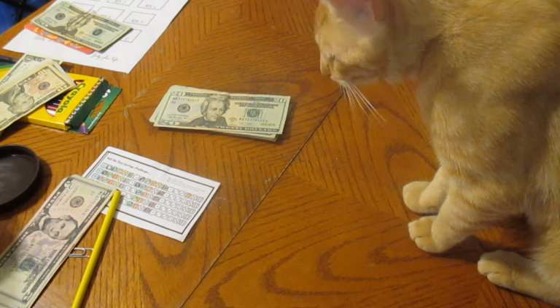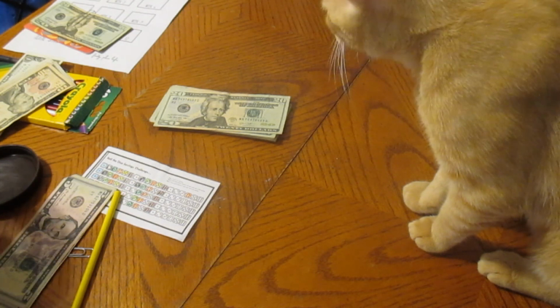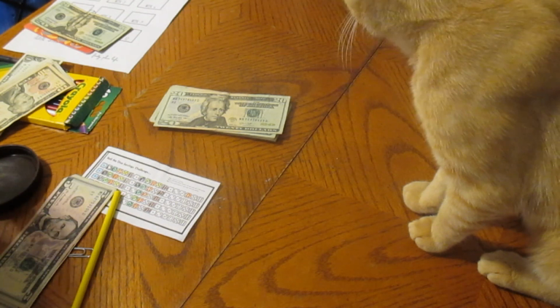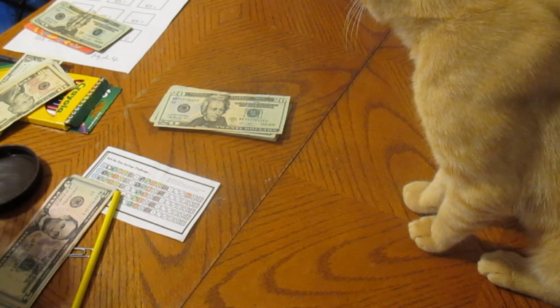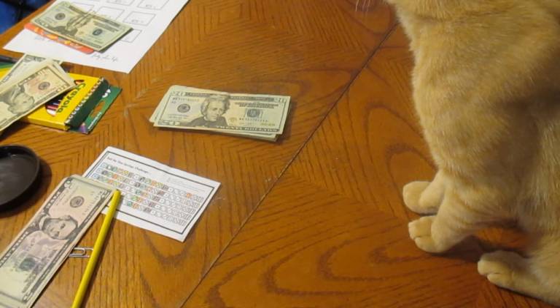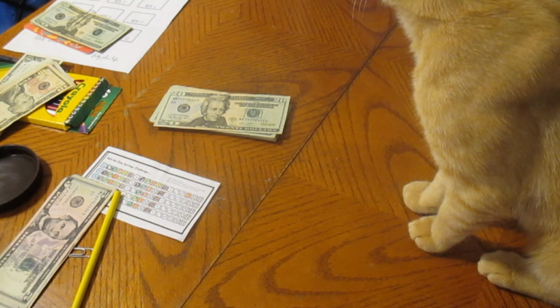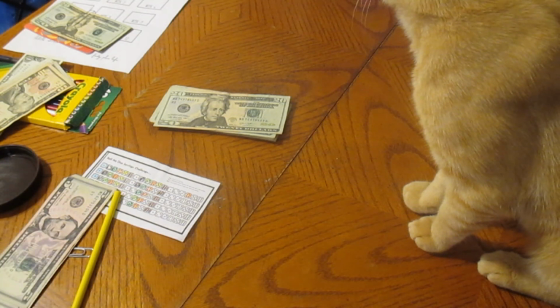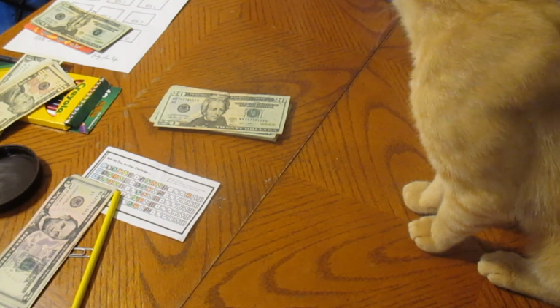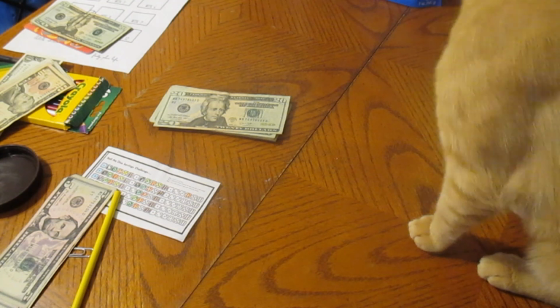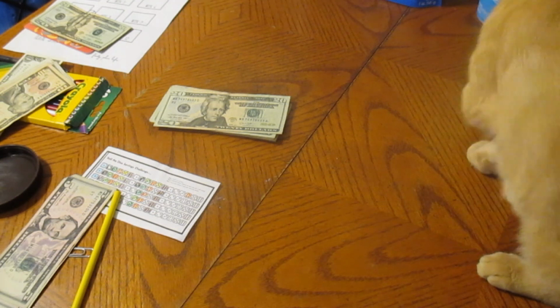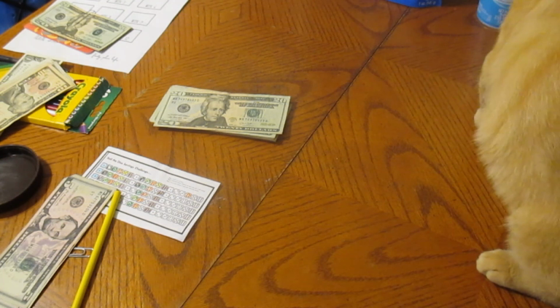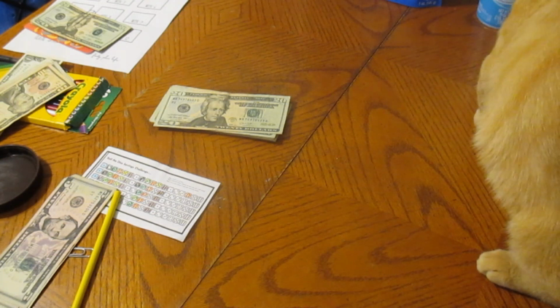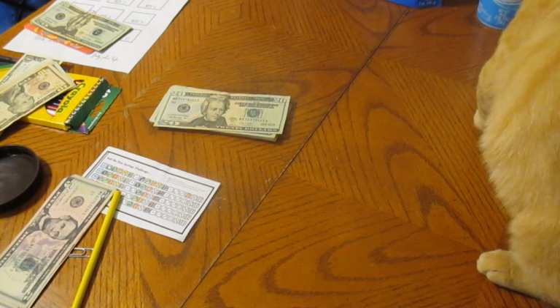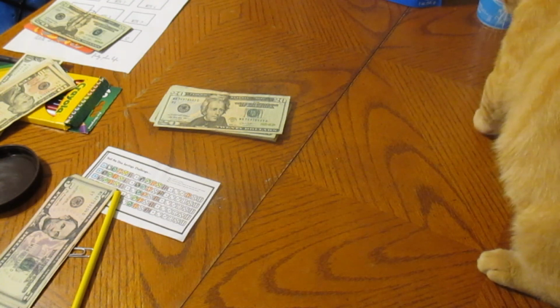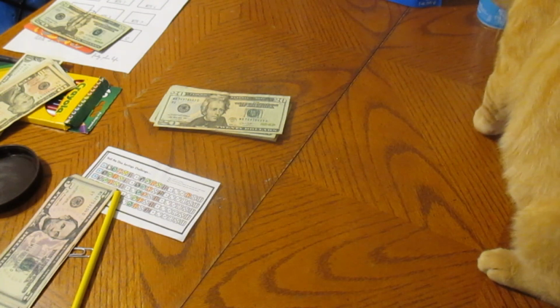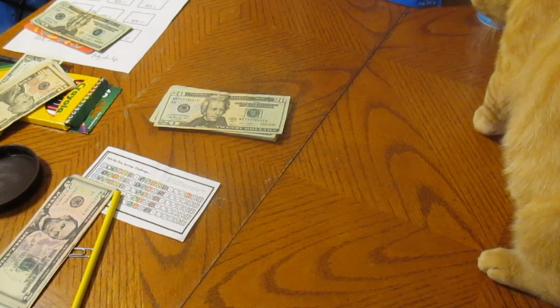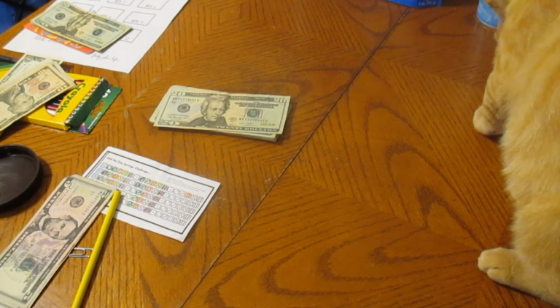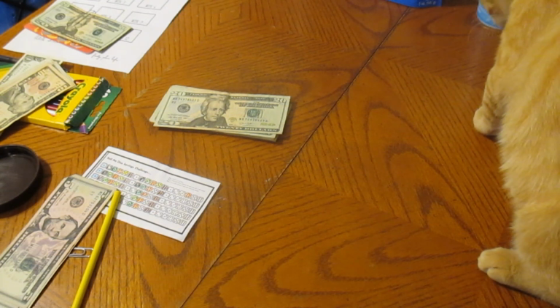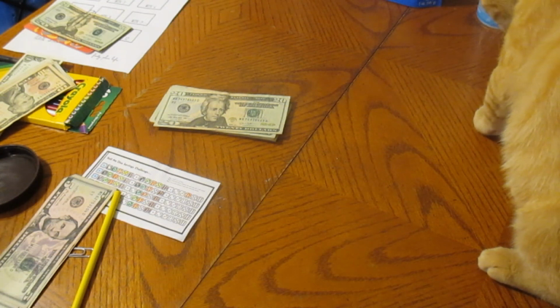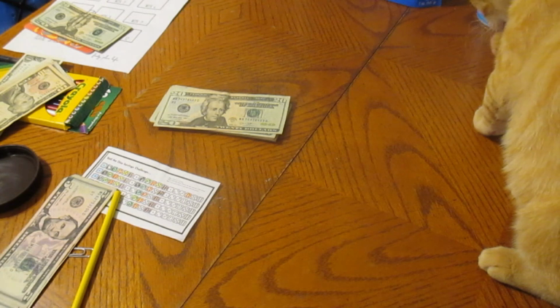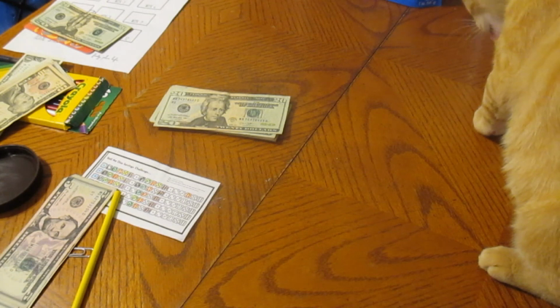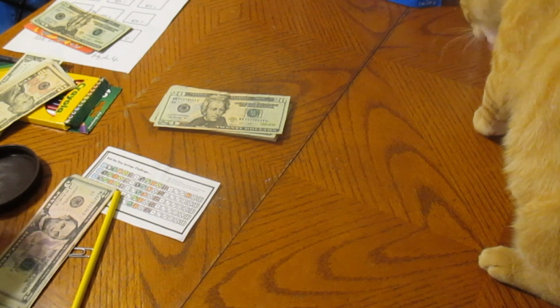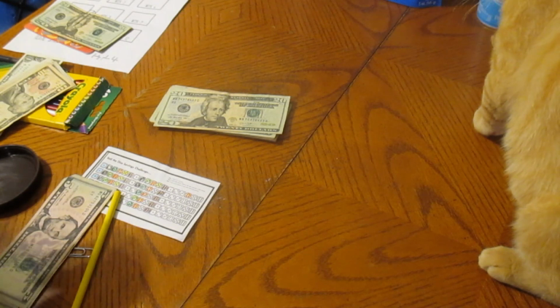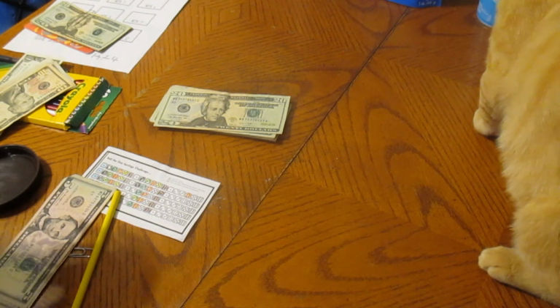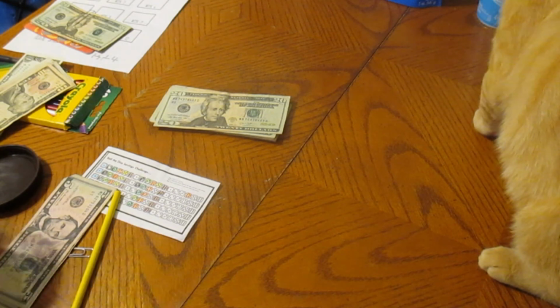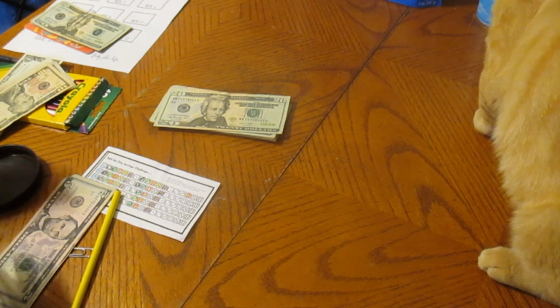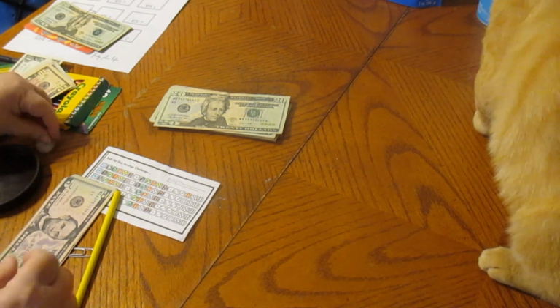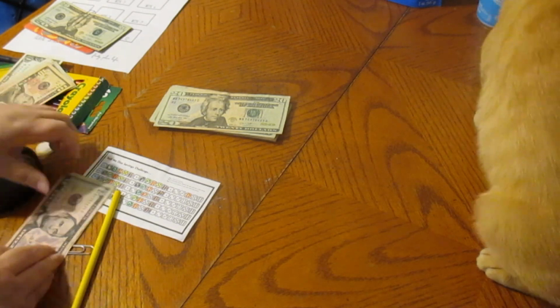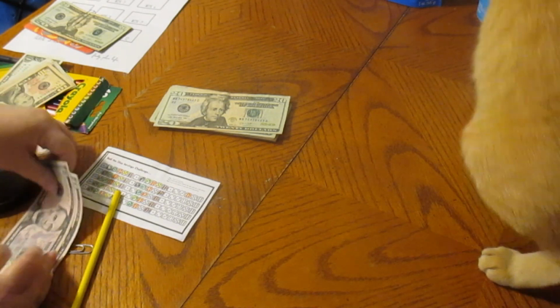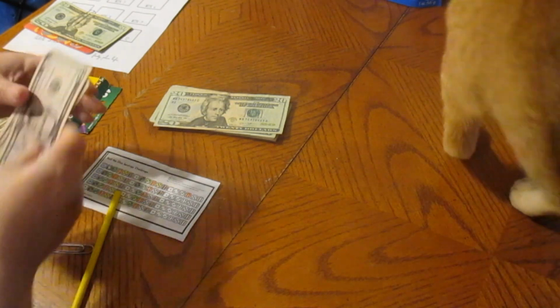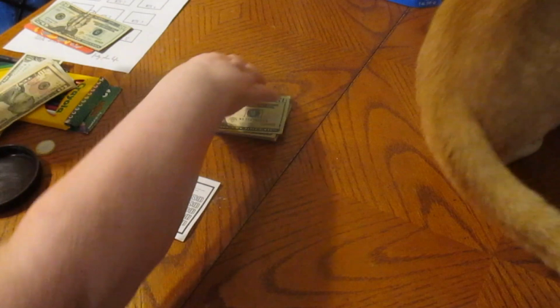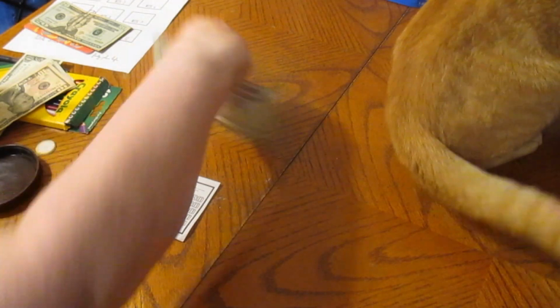We're going to get a coin out because we are going to do our scratch card next. I'm going to do the scratch card, and then Hubby will be back next week and he will be doing the scratch card then.